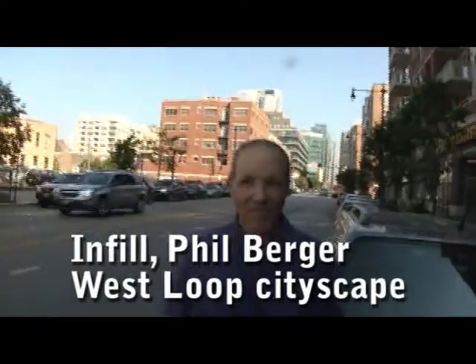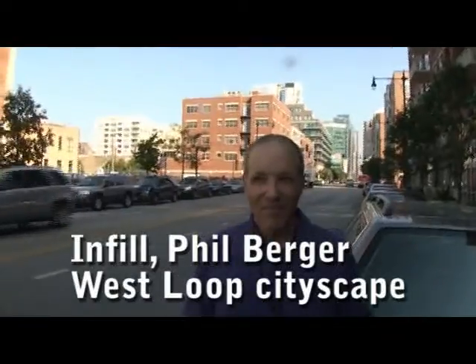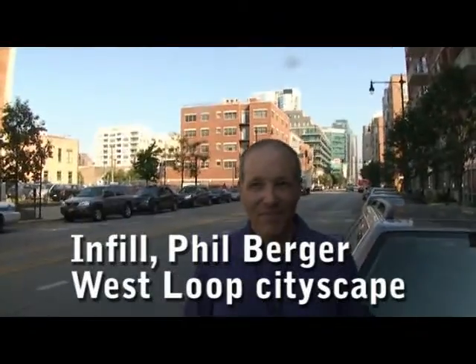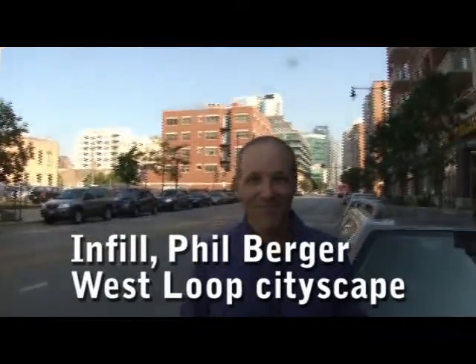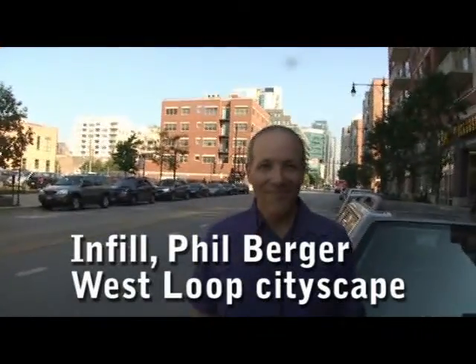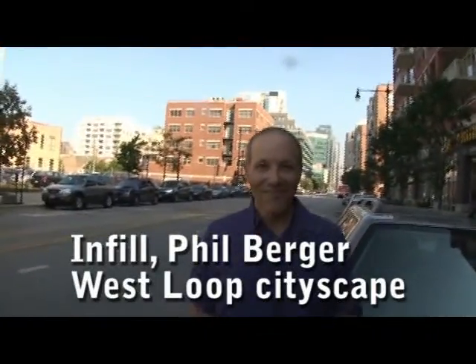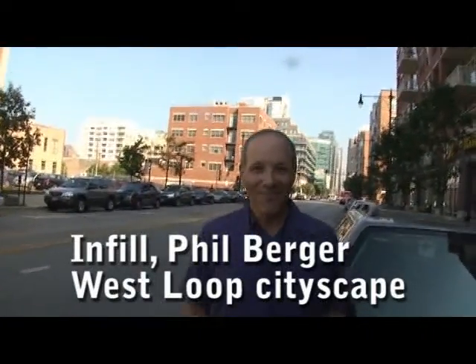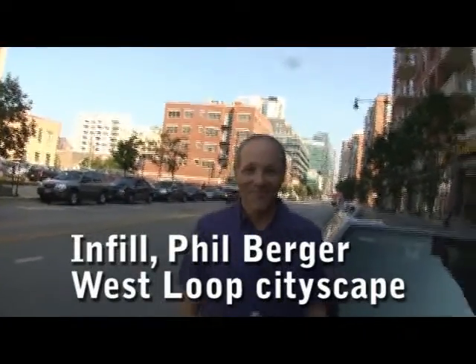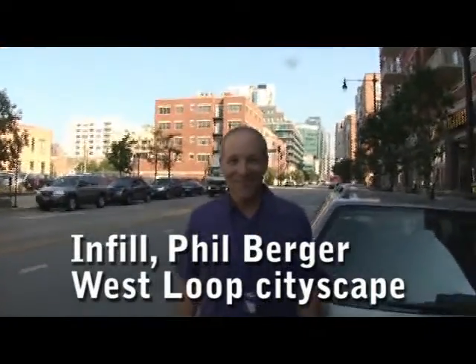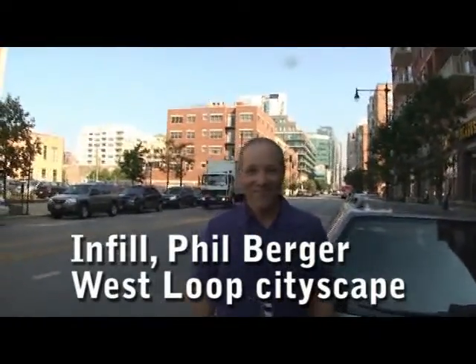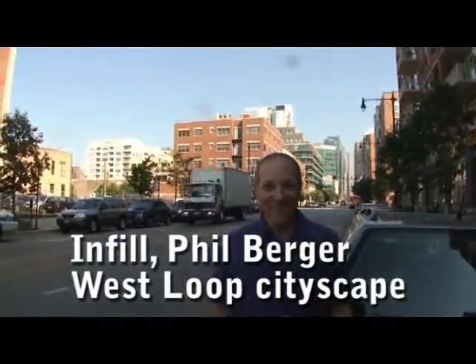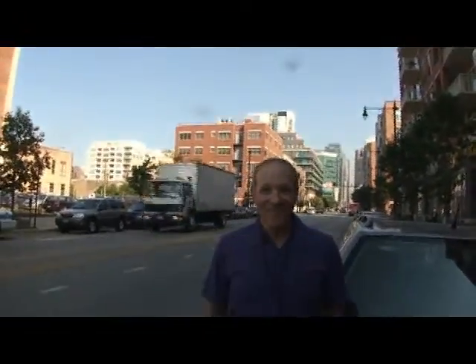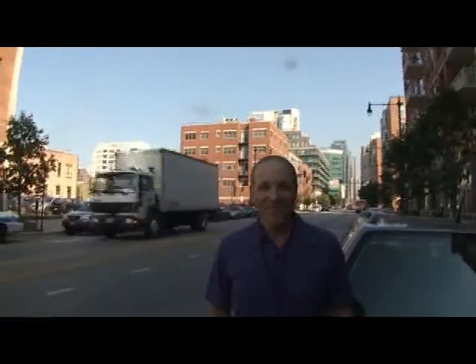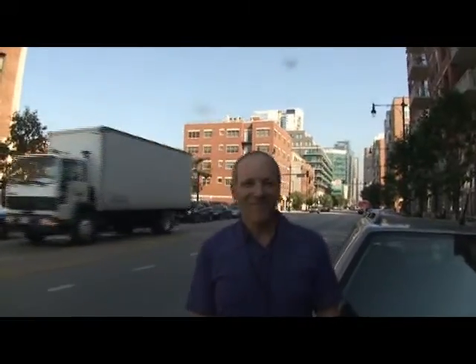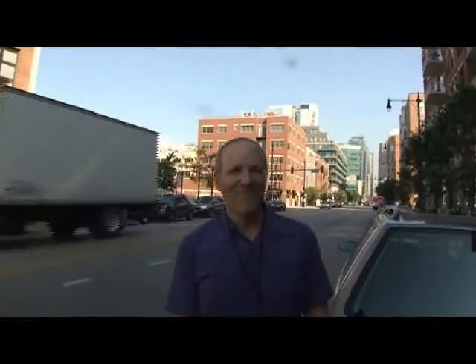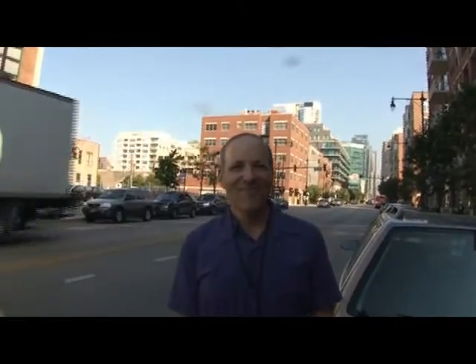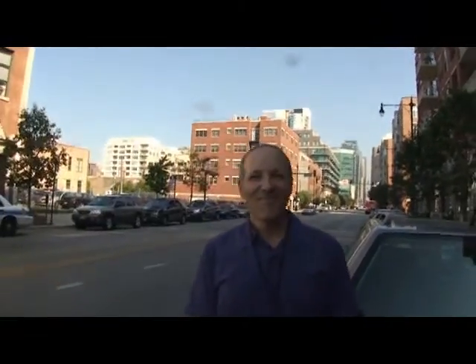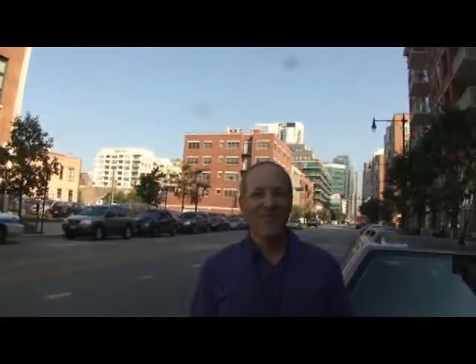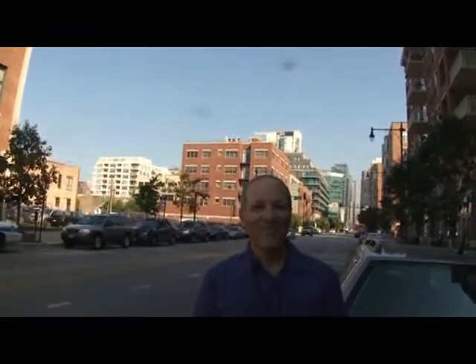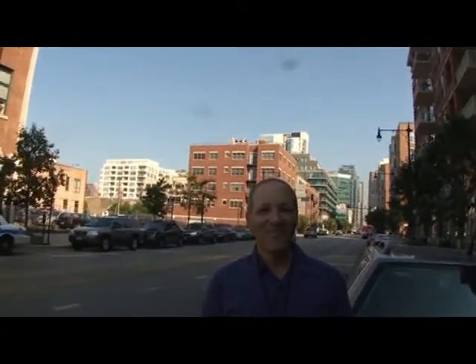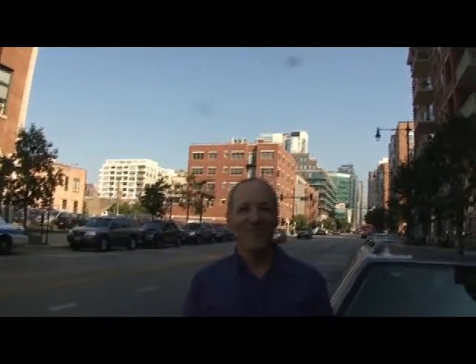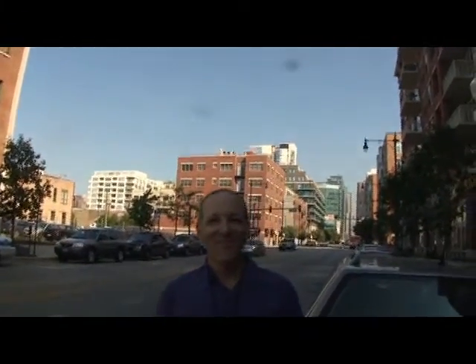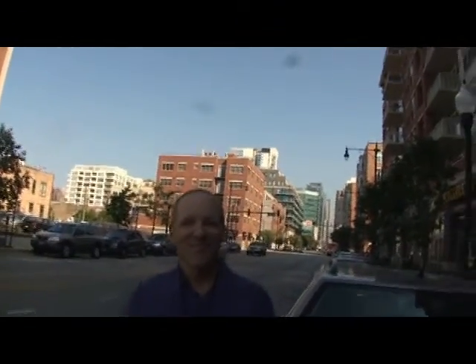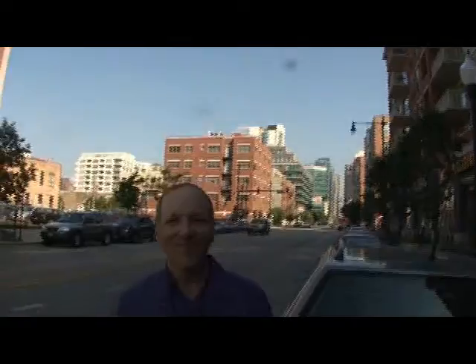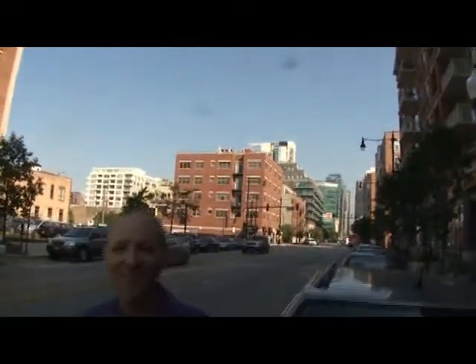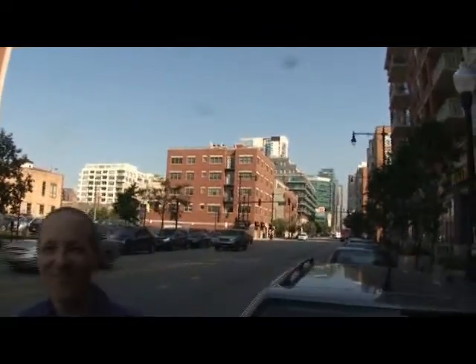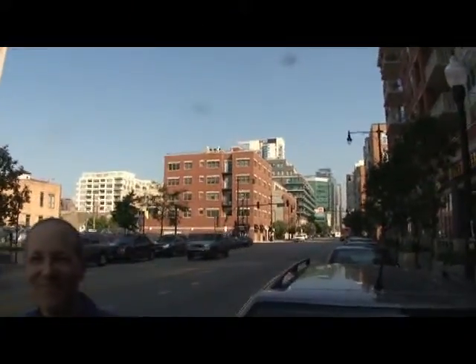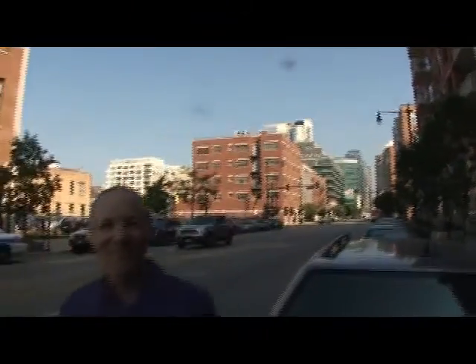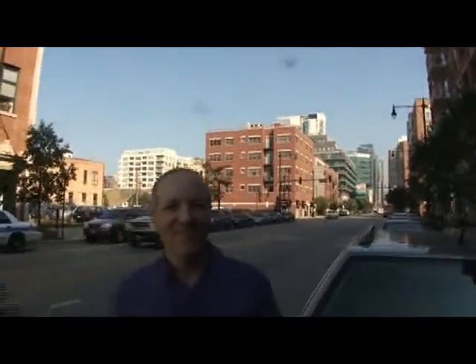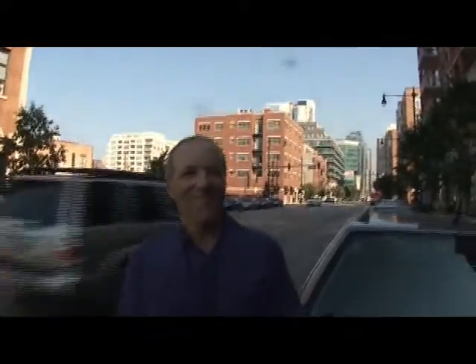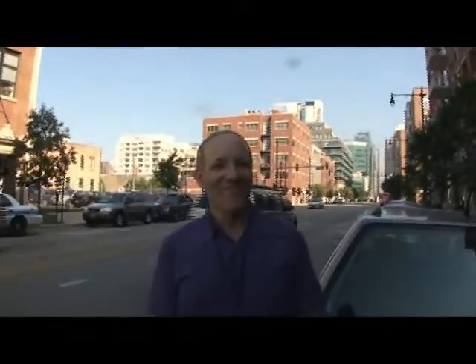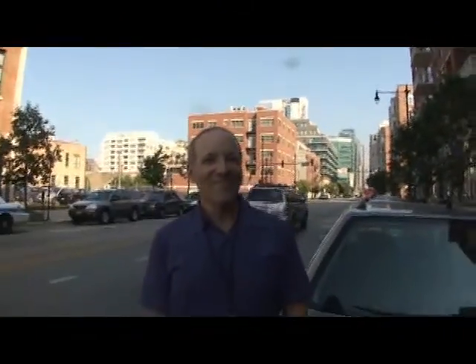Hey, Joe Zekas from New Chicago. I'm here with Phil on the infill, and I was telling Phil my take is this is kind of a cool cityscape behind us, and Phil has a different take on it.